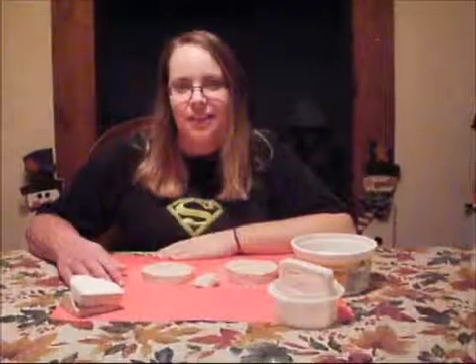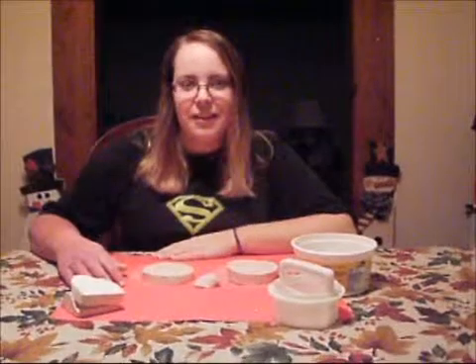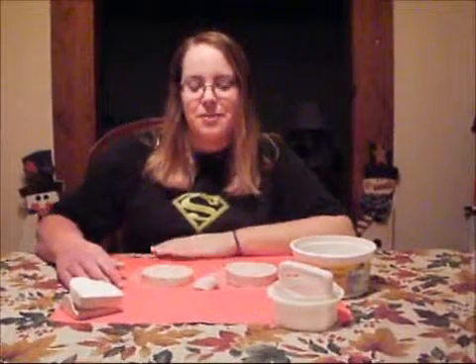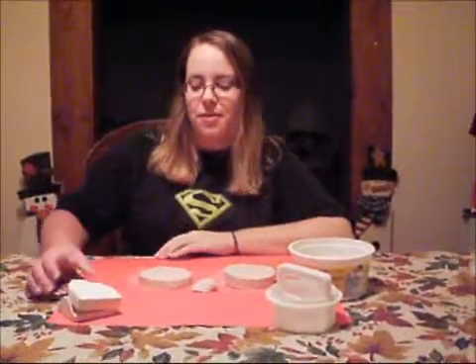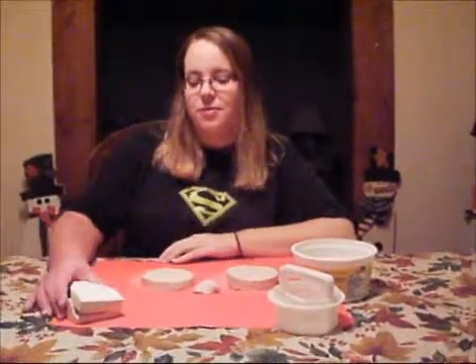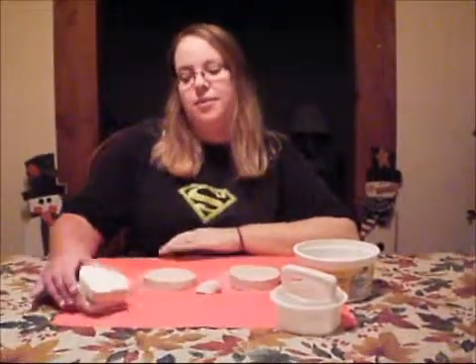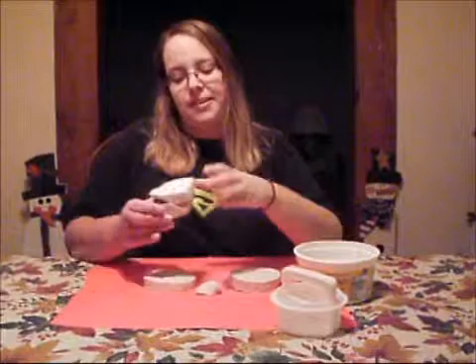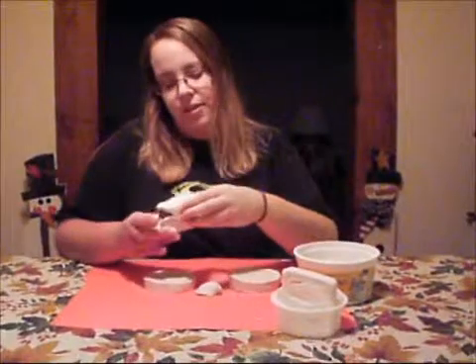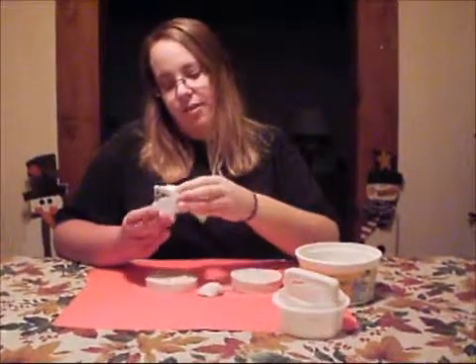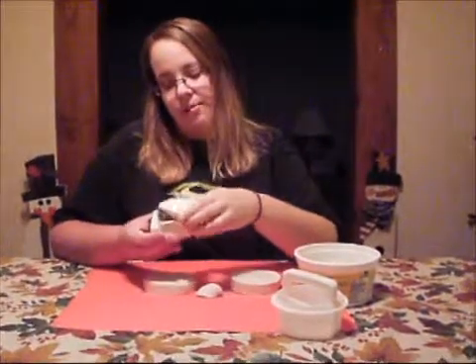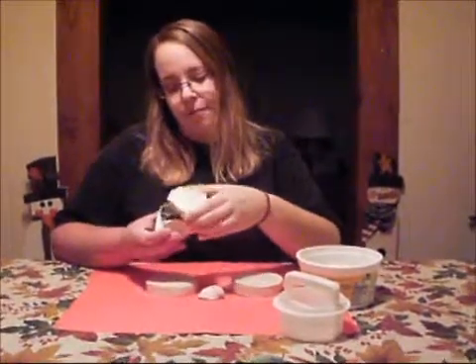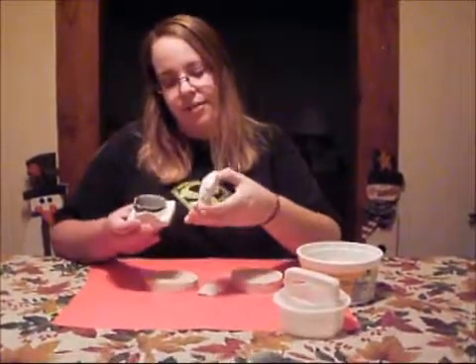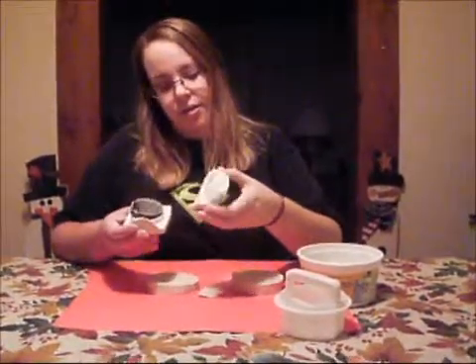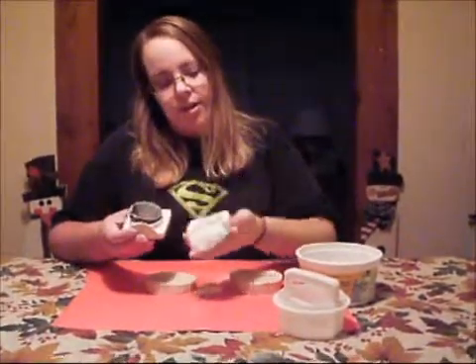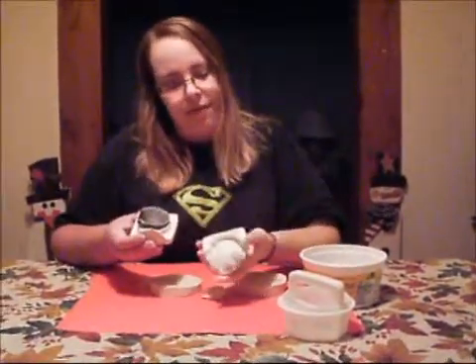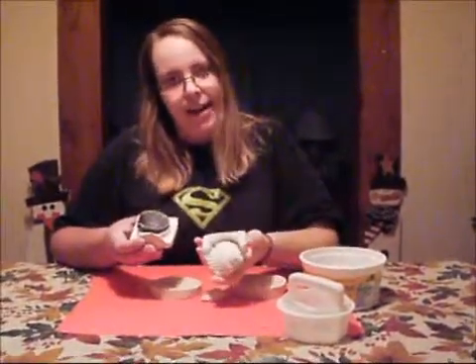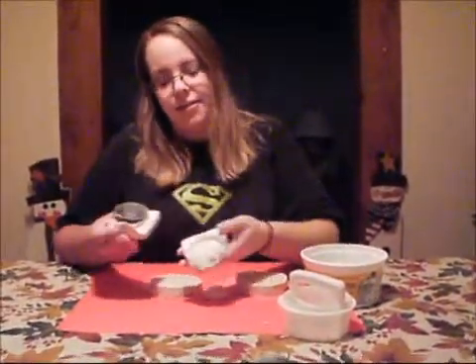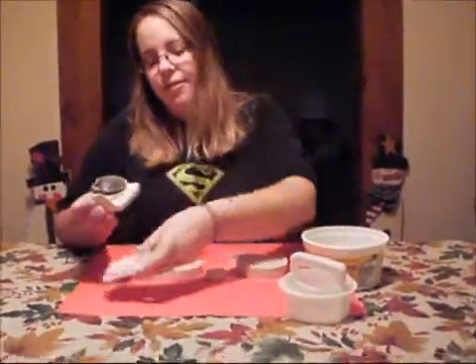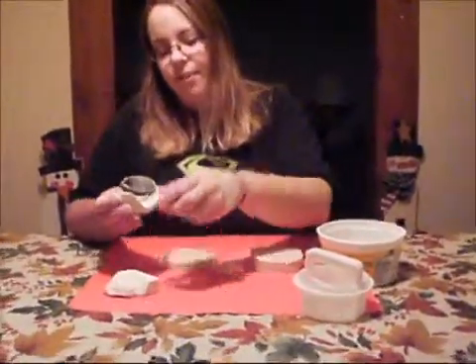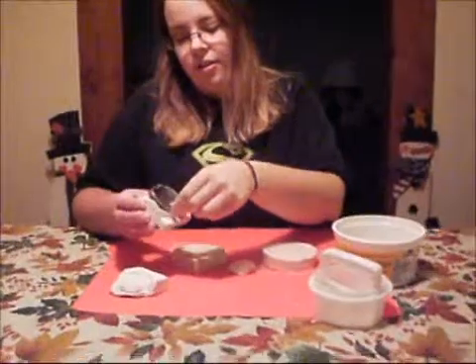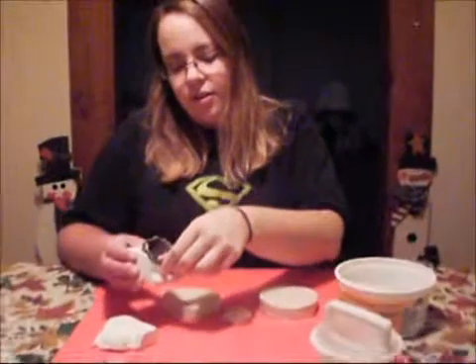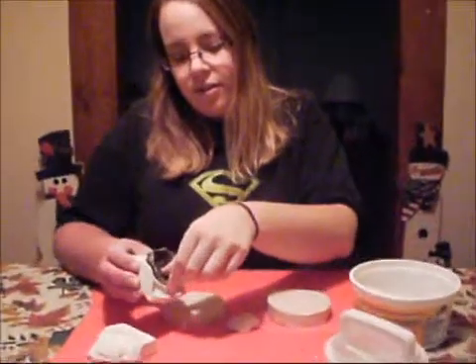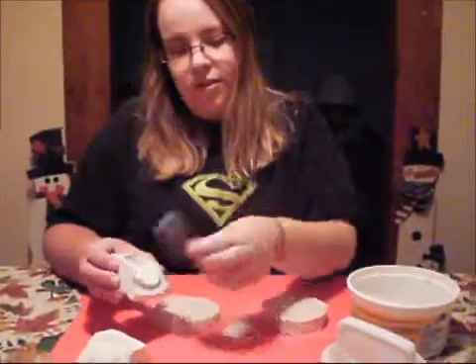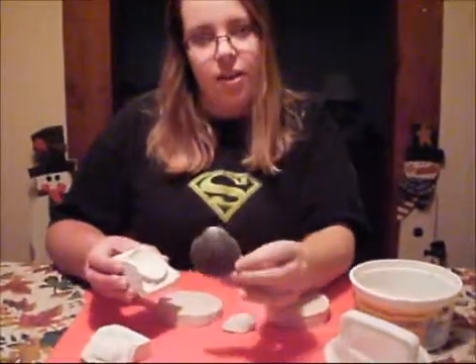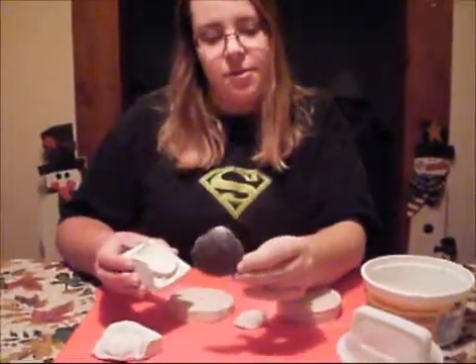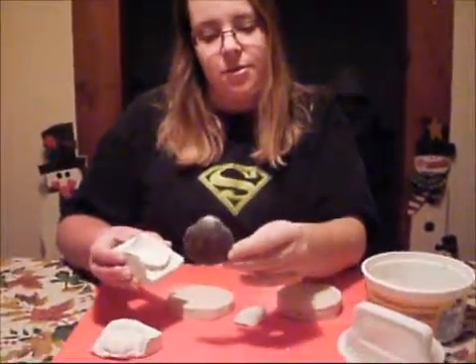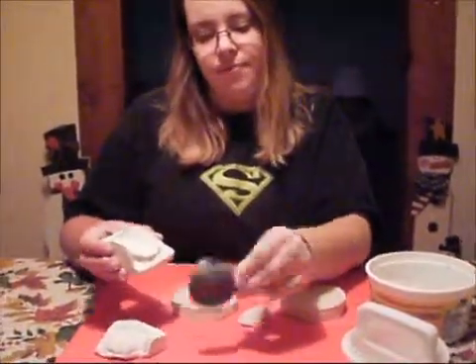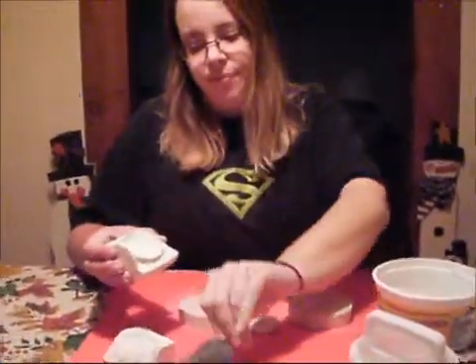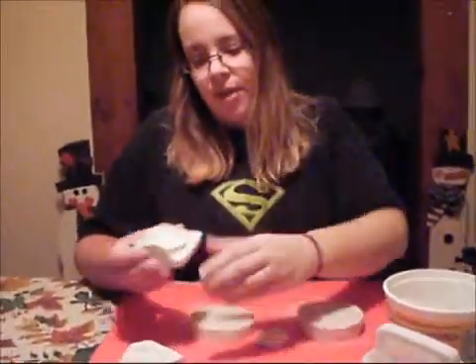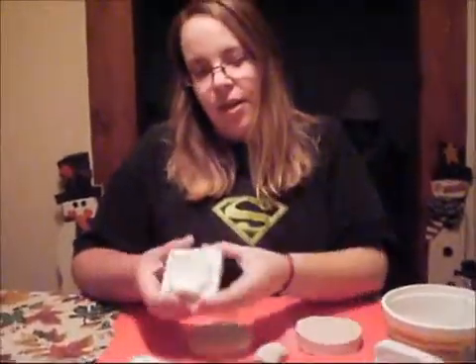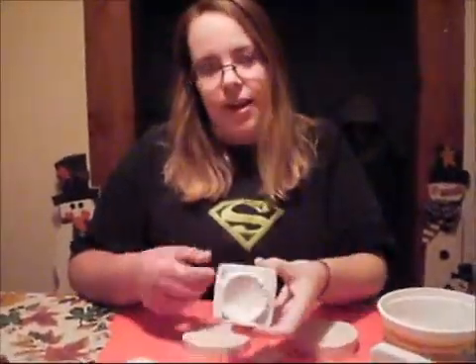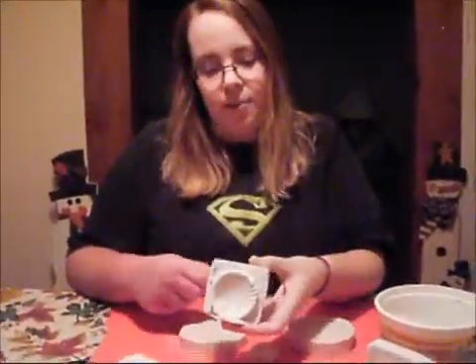I'm making a replacement of fossils. This is my example here. This one is made out of plaster. You have your cast, the shell that was used, and the mold.